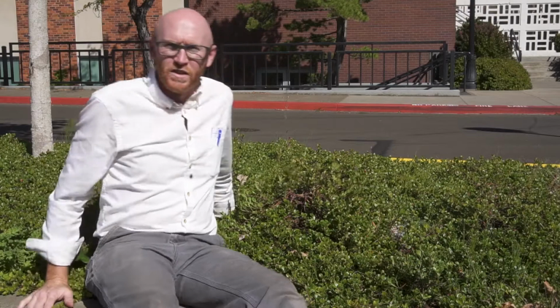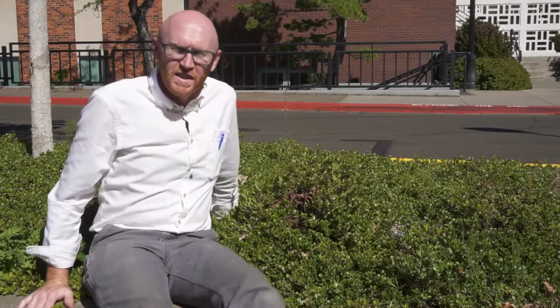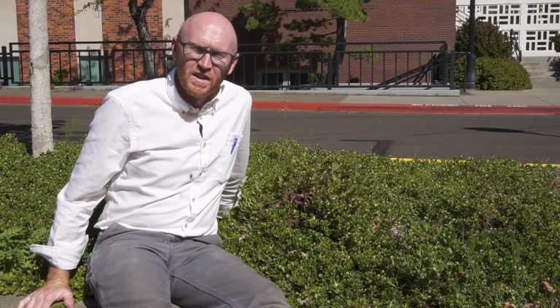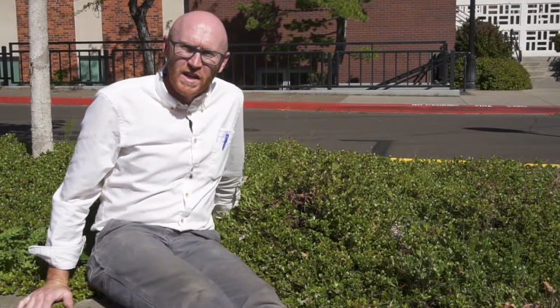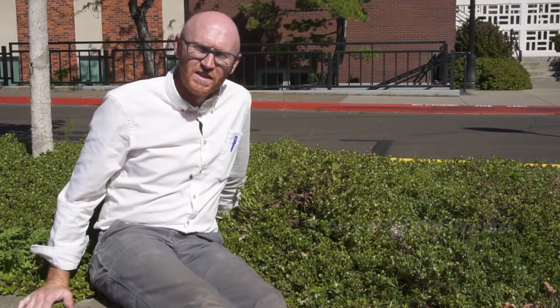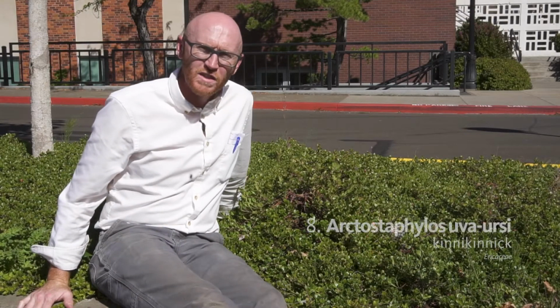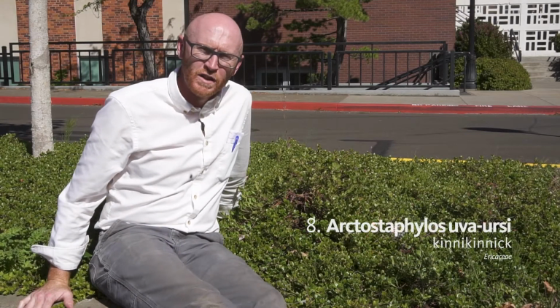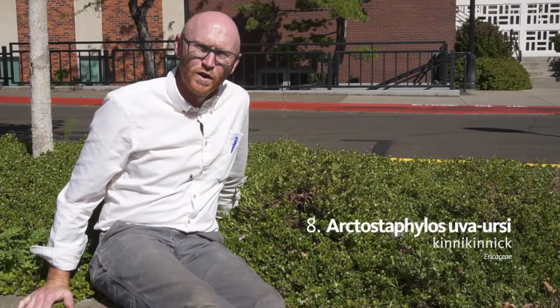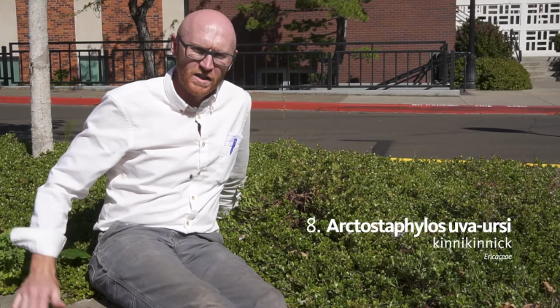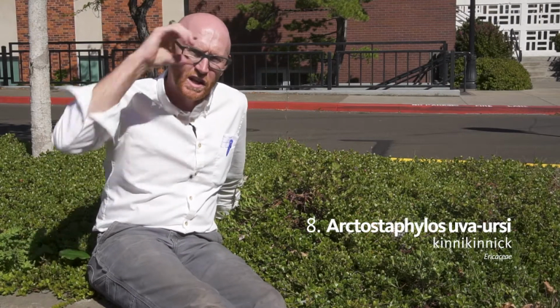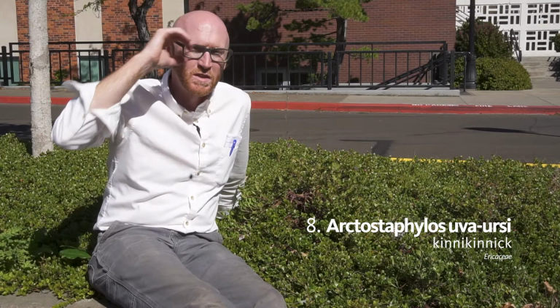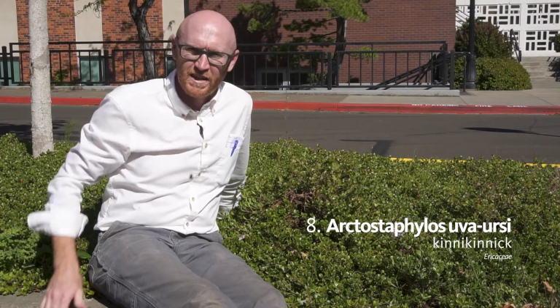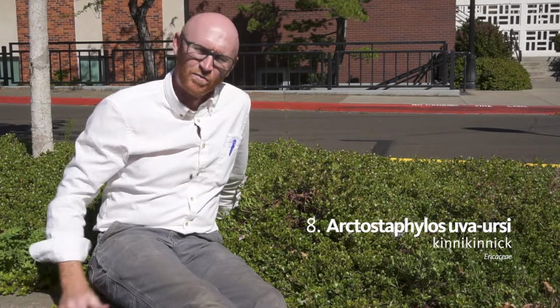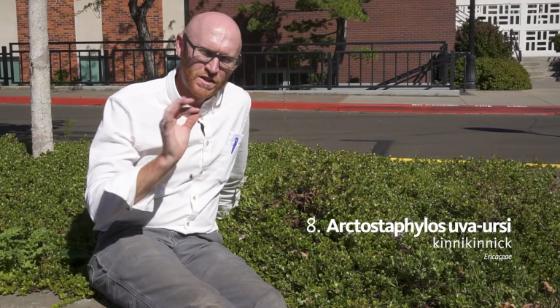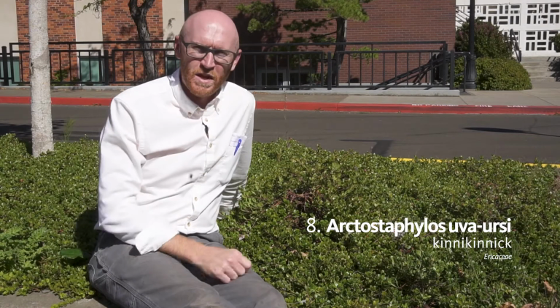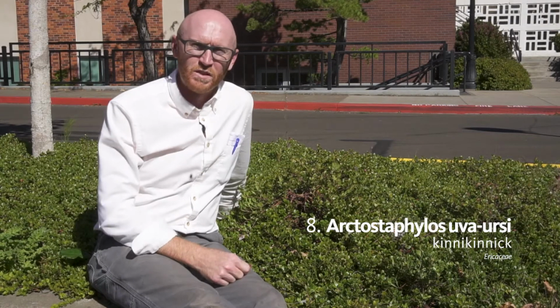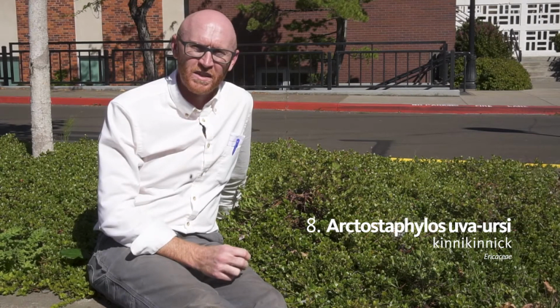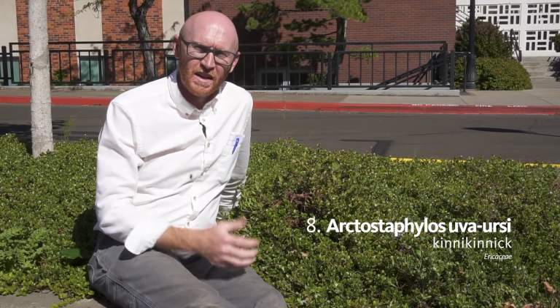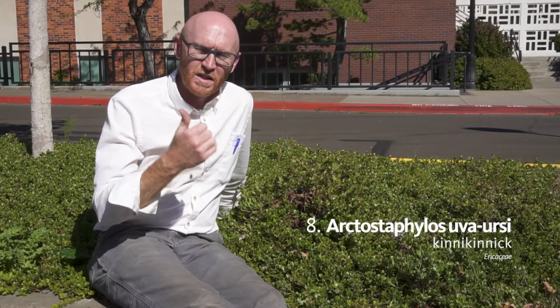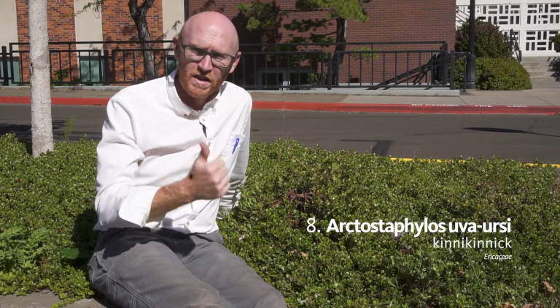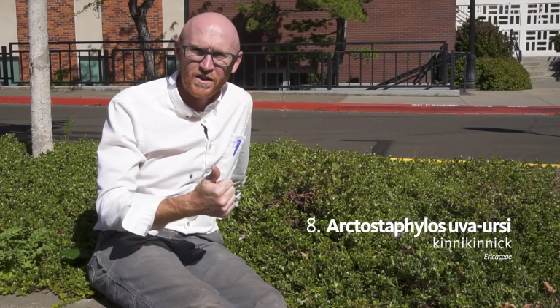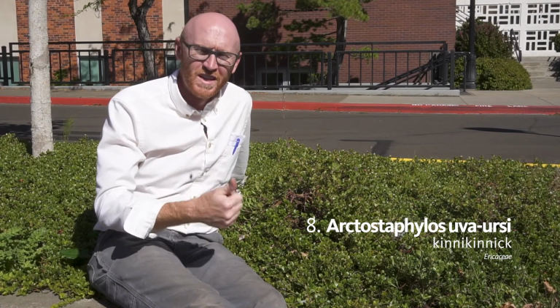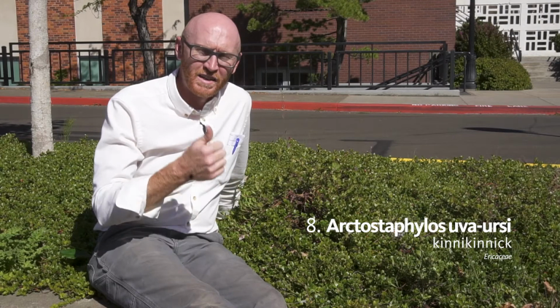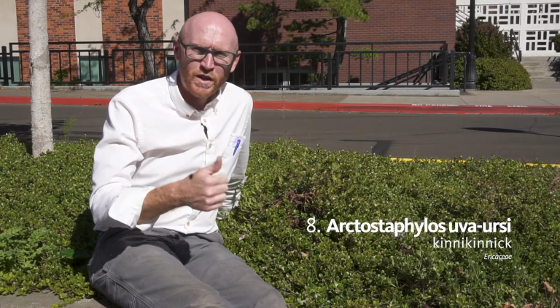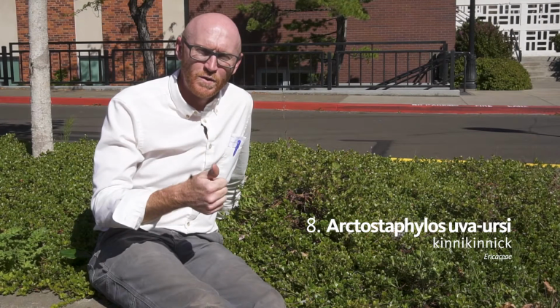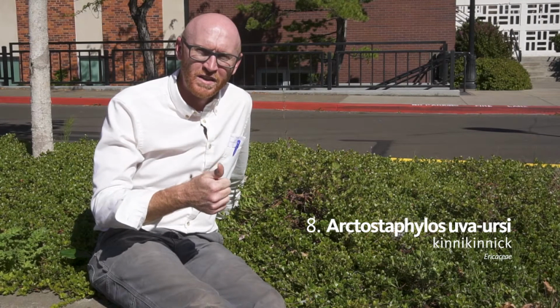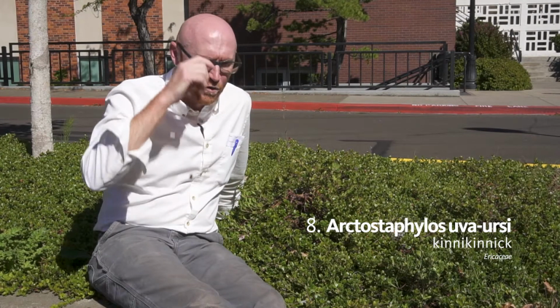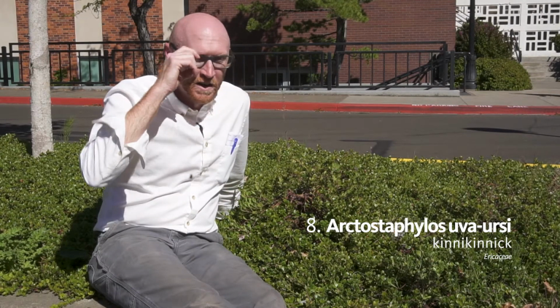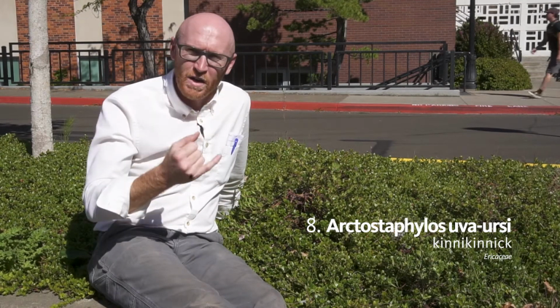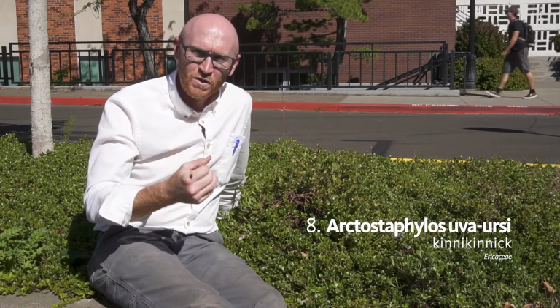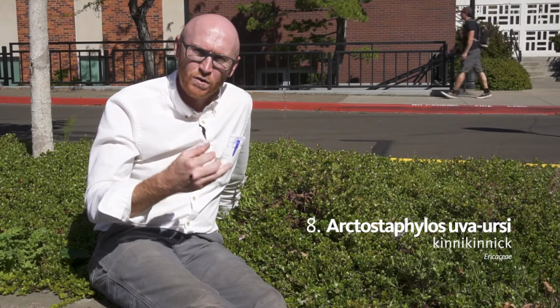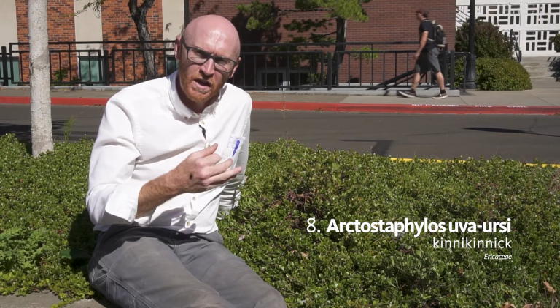Next on your list is number eight. This is Arctostaphylos uva-ursi. The common name is kinnikinnik, which actually reminds me — spelling does matter and I do count off for spelling for Latin binomials and for family names.